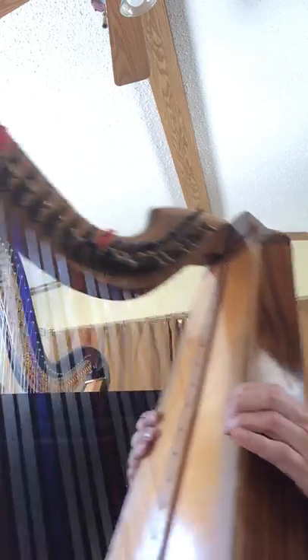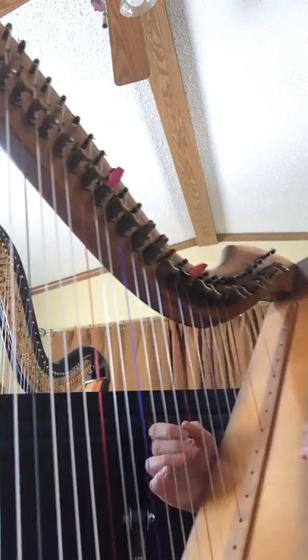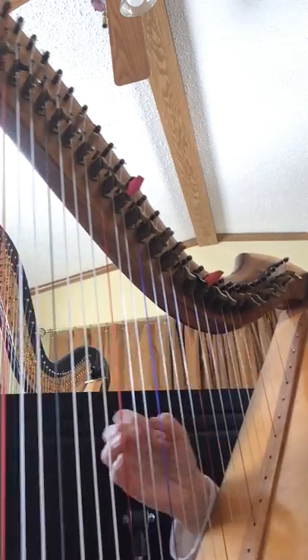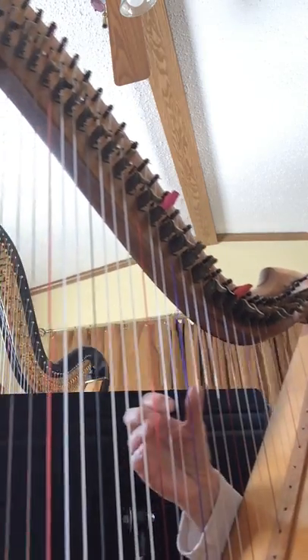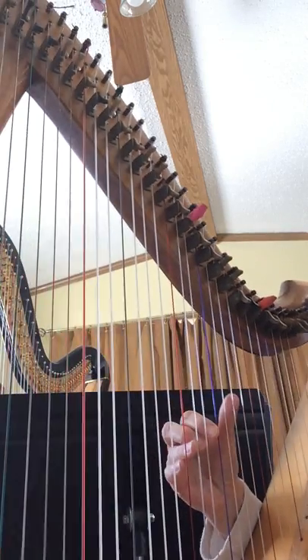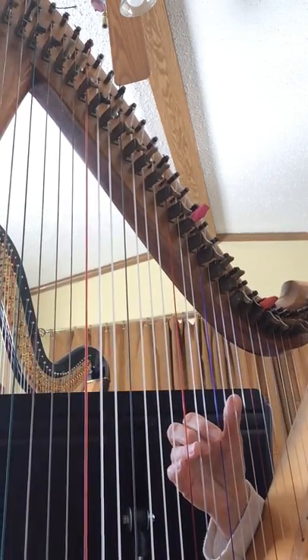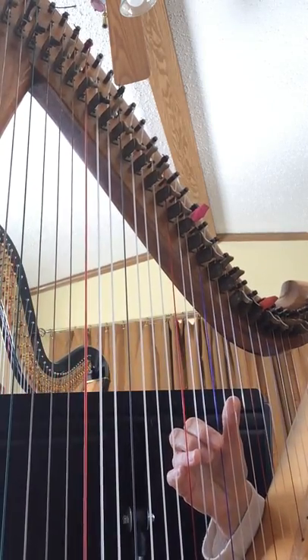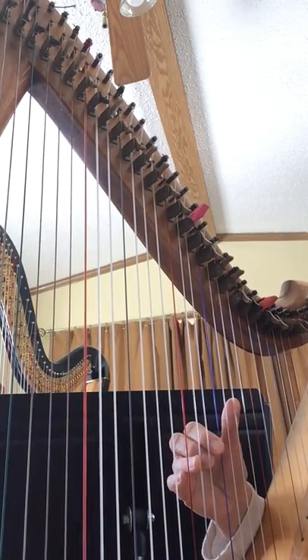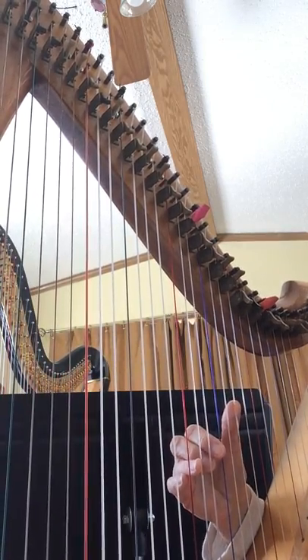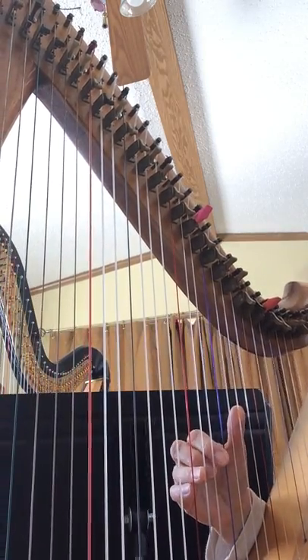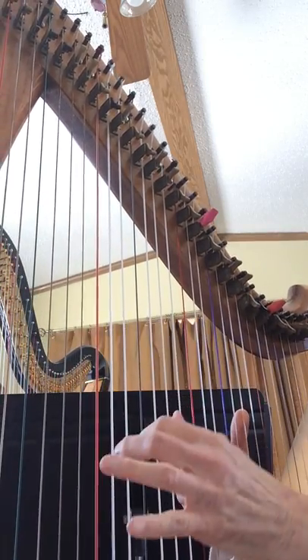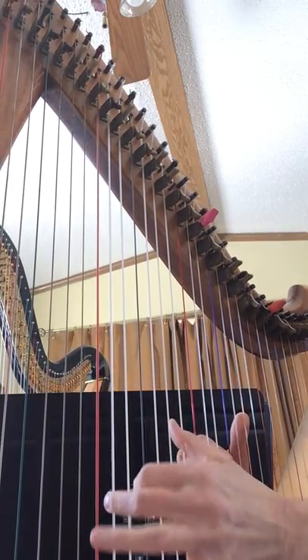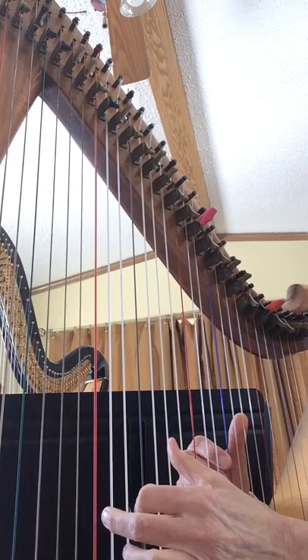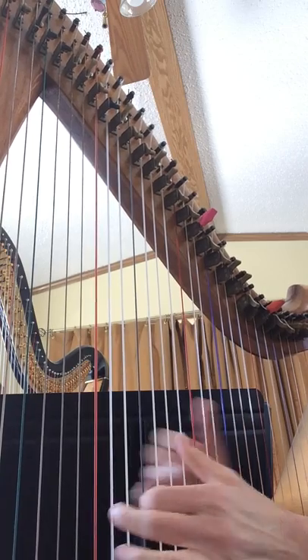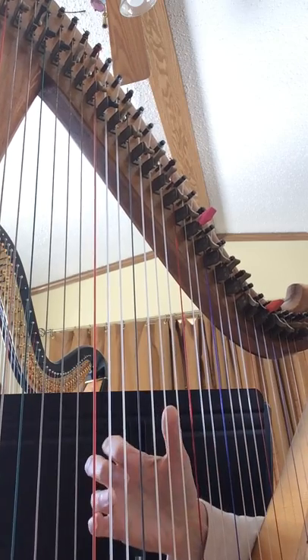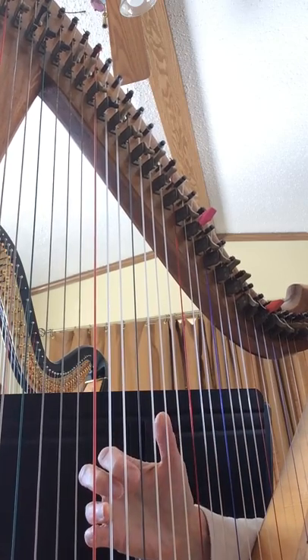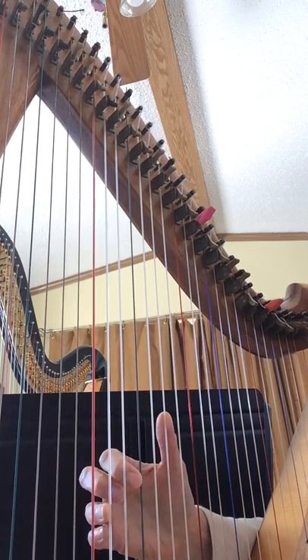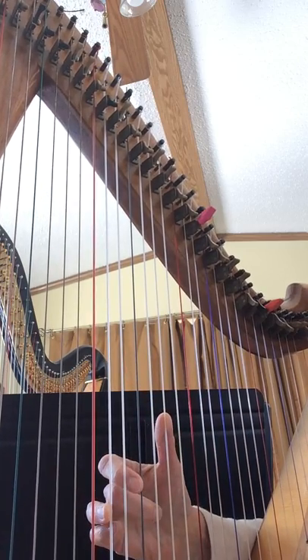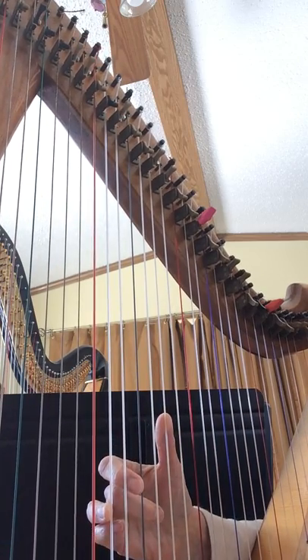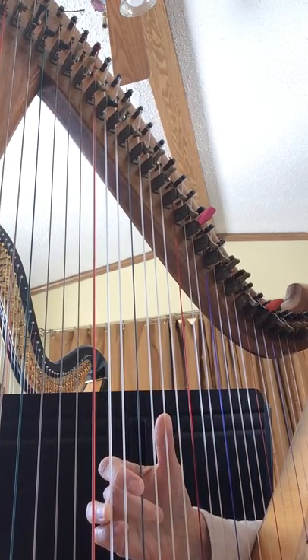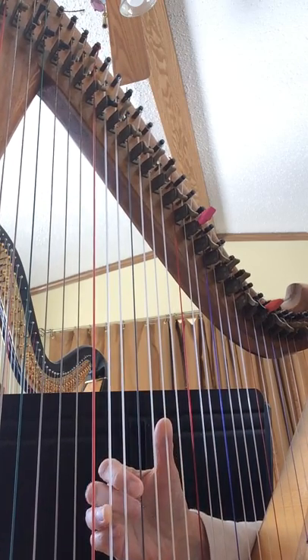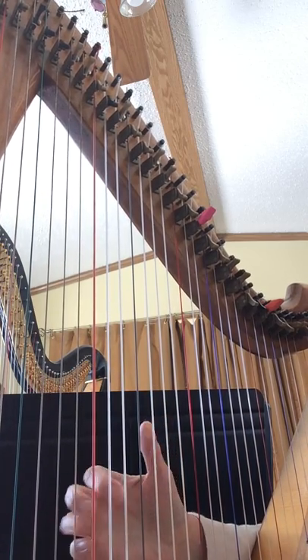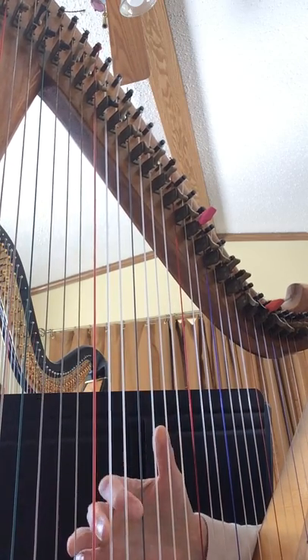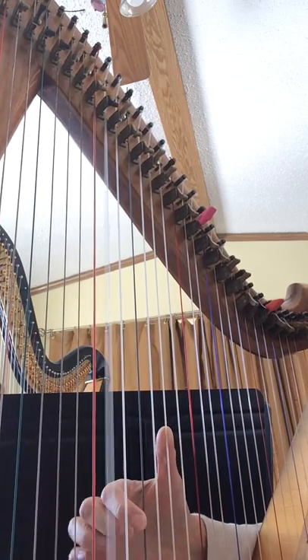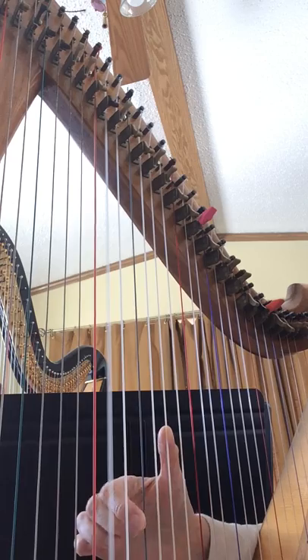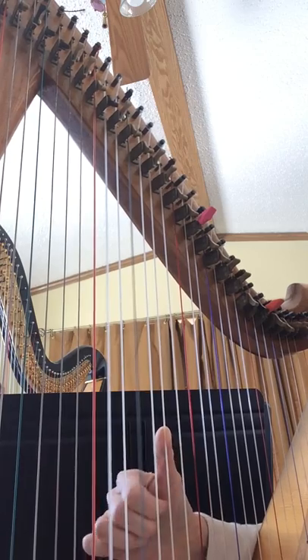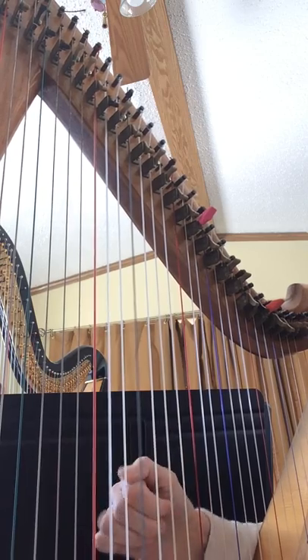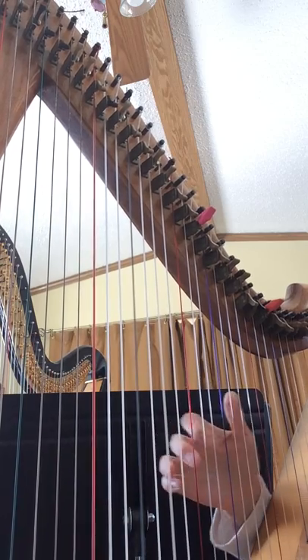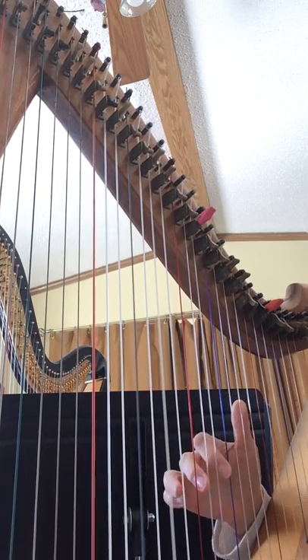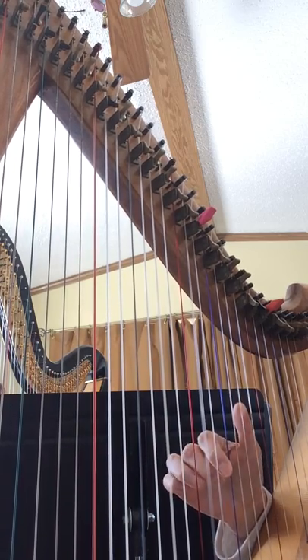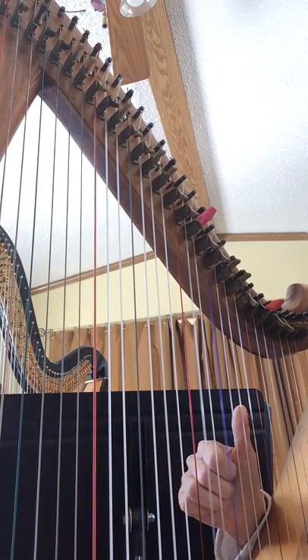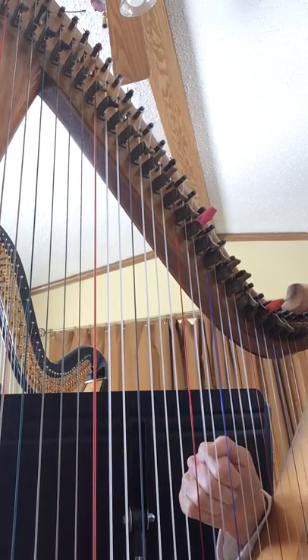So this is Tree of Life. It's in D minor. It's number 475. Basically what you can do on this one is just play a D minor chord all the way through: D, F, A, D, F, A.